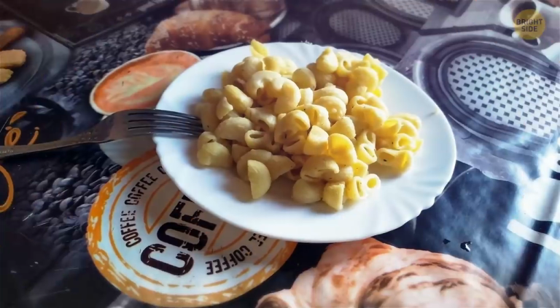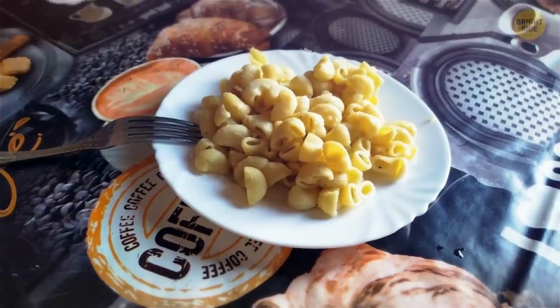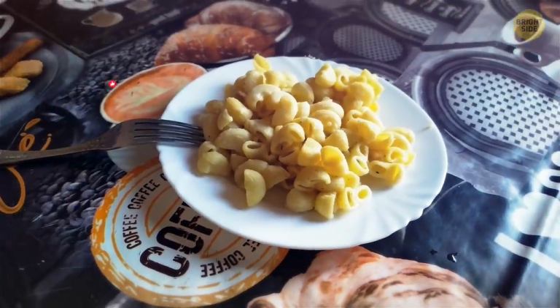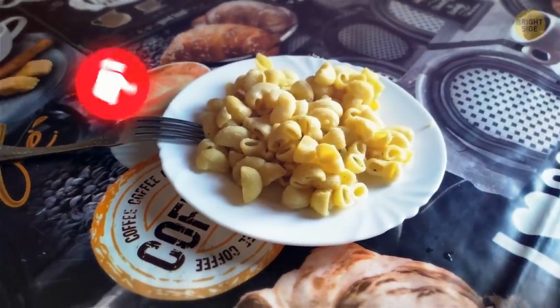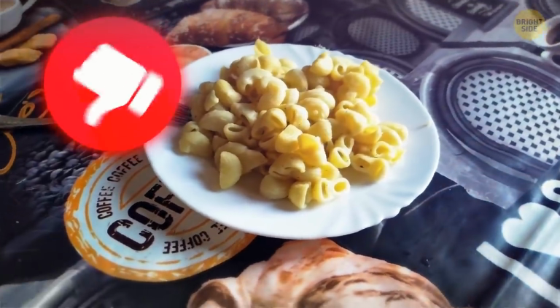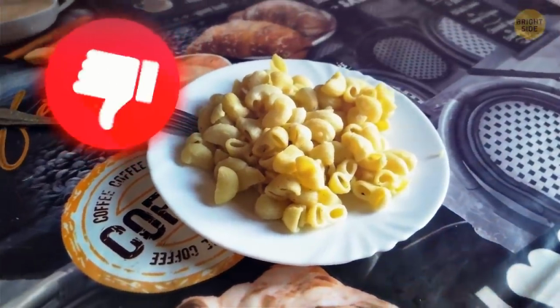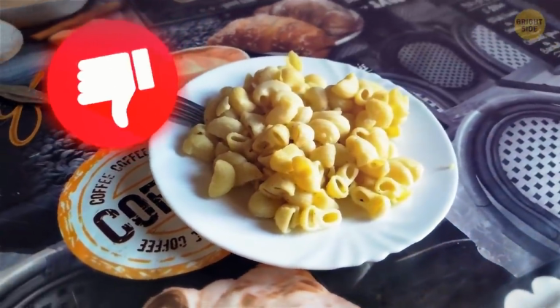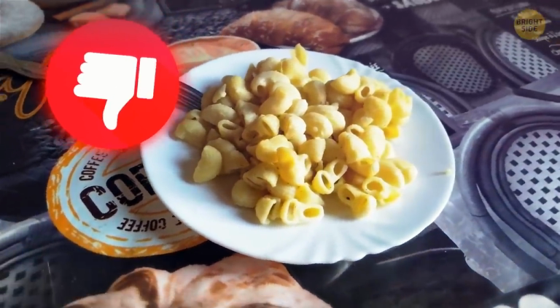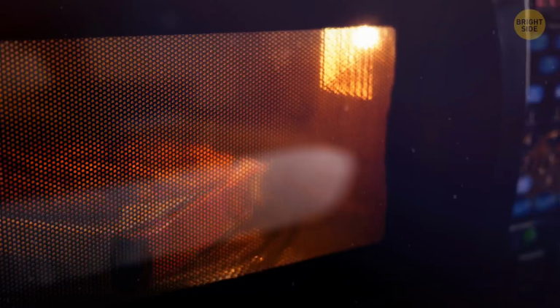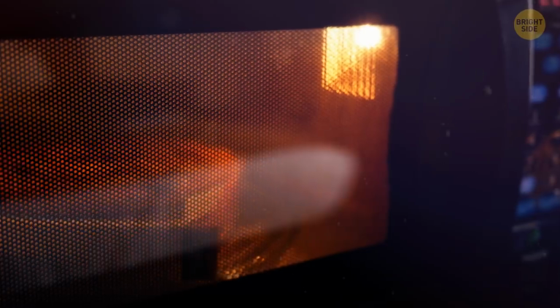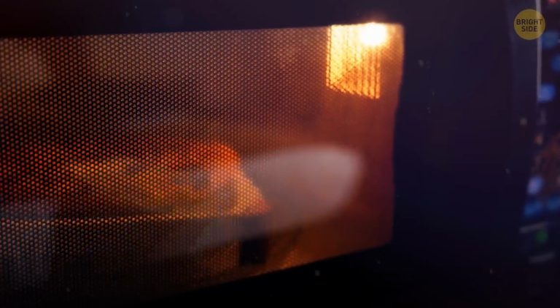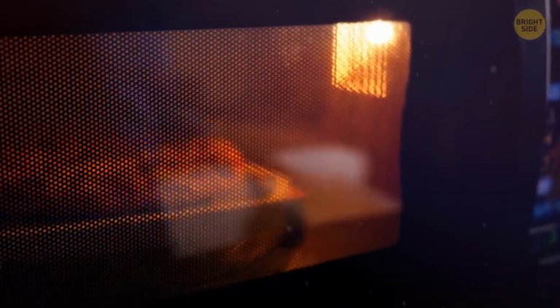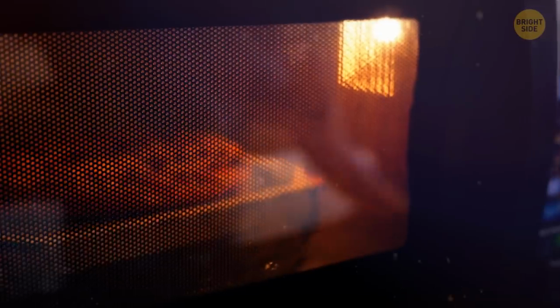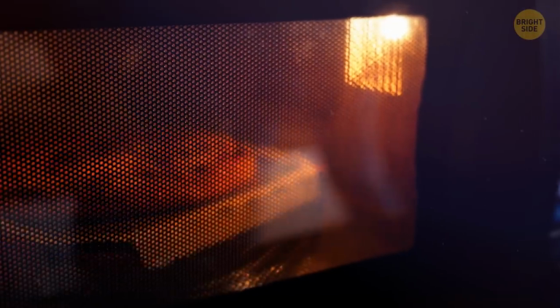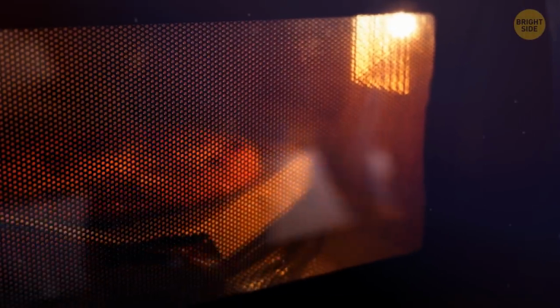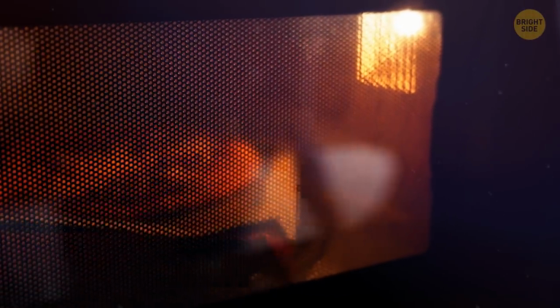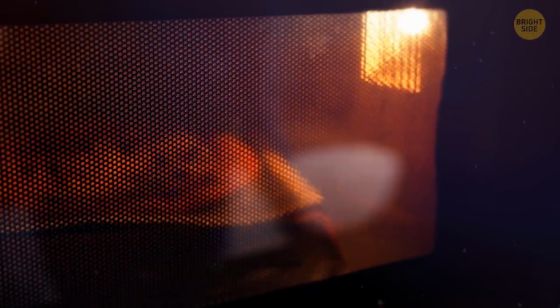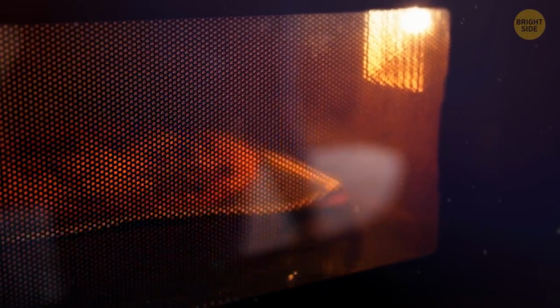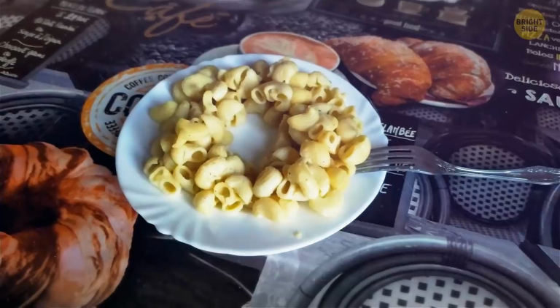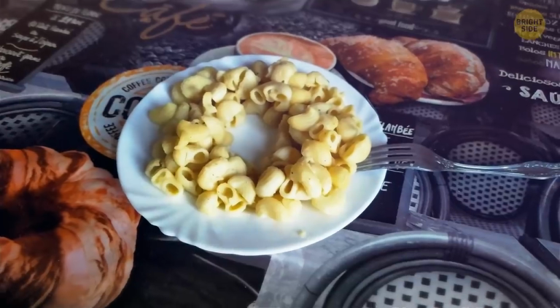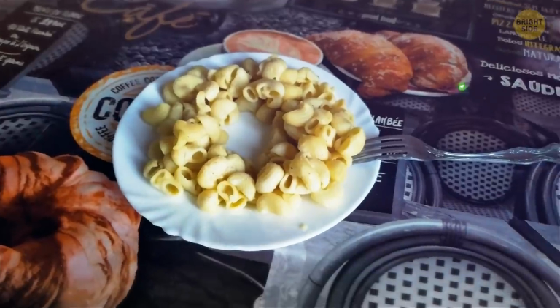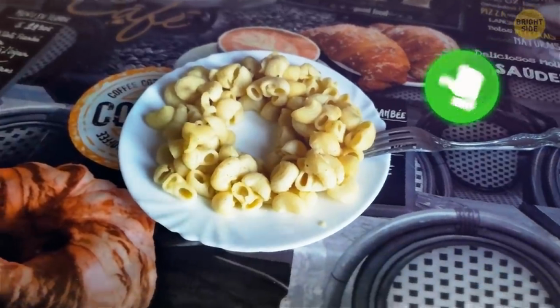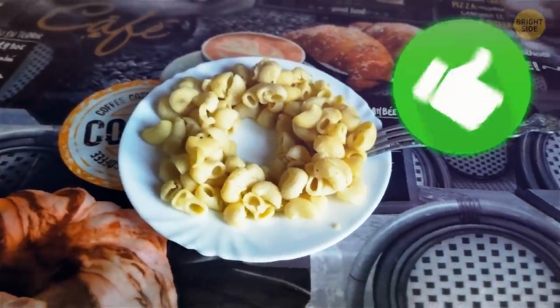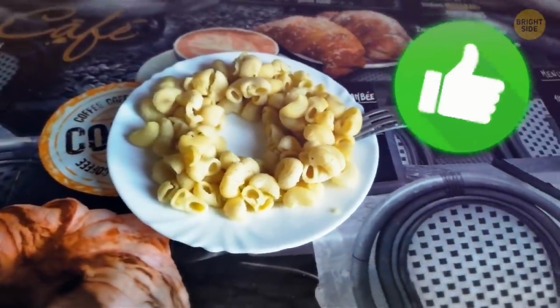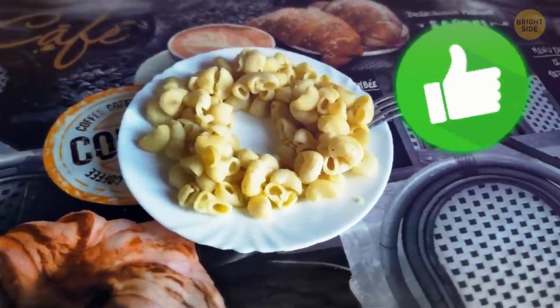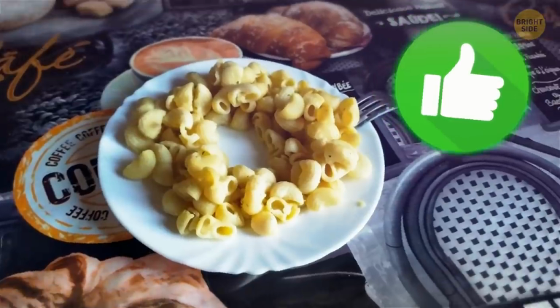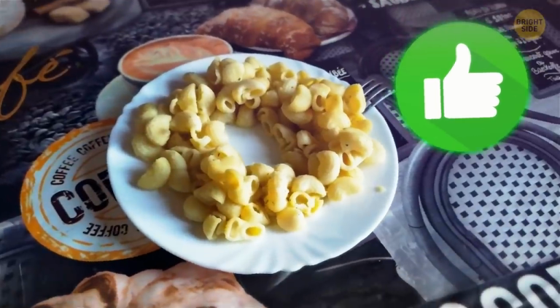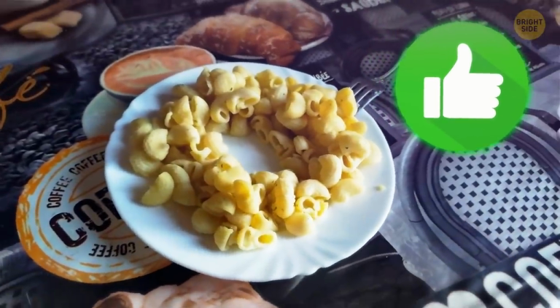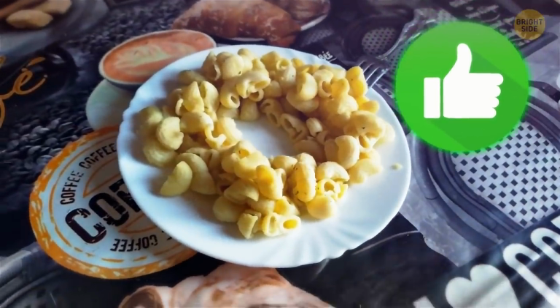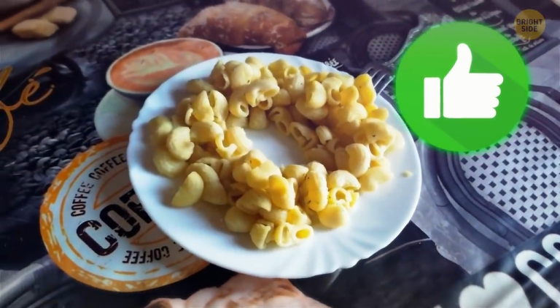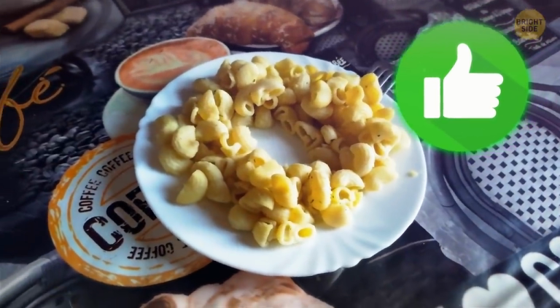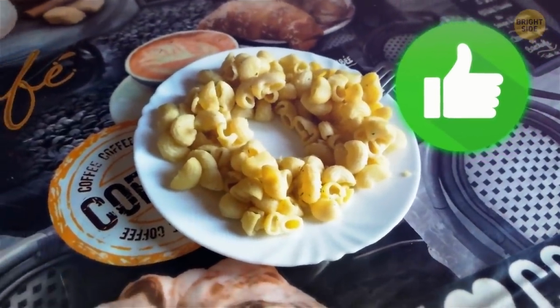Don't spread your food over the plate evenly when microwaving it. The center takes longer to warm up and the edges might get burnt. Leave an empty round space in the middle and the entire meal will be perfectly warm at the same time.